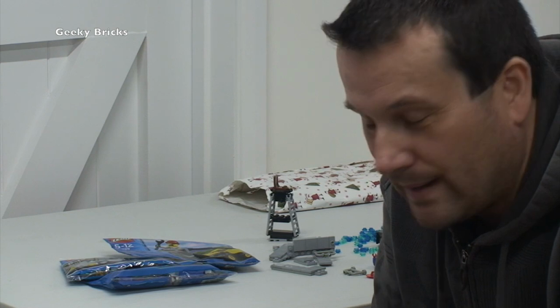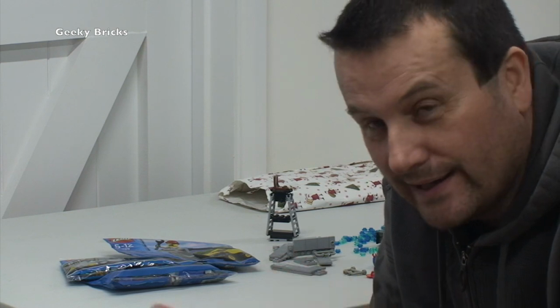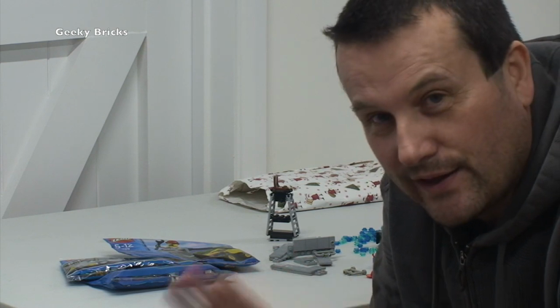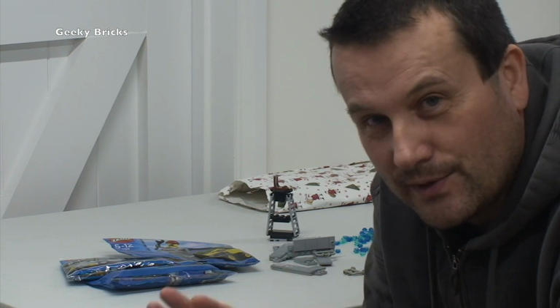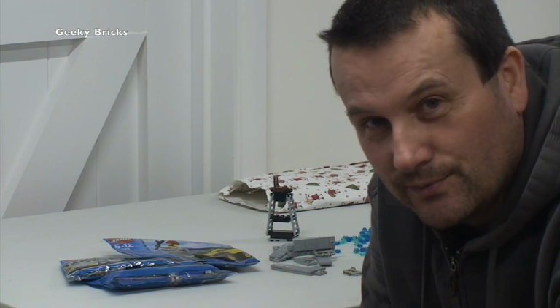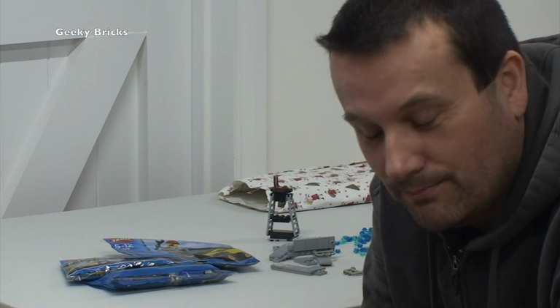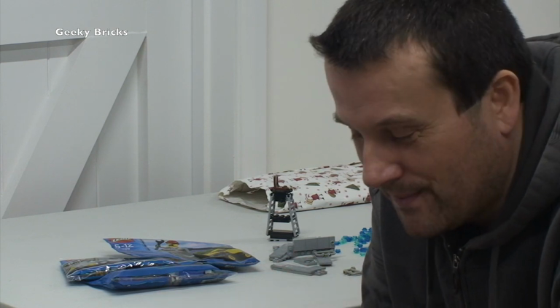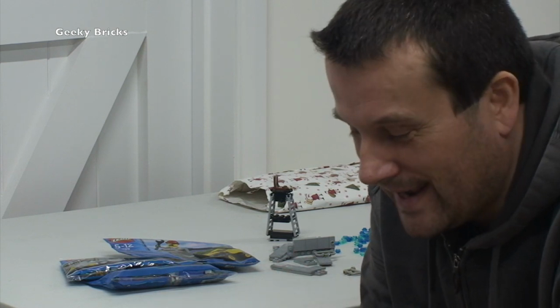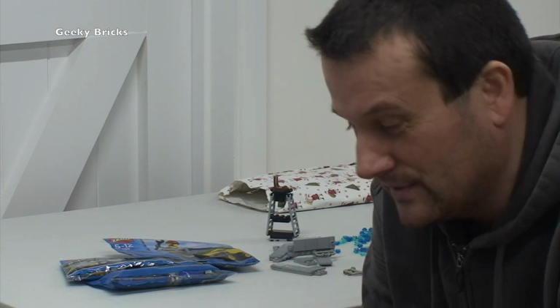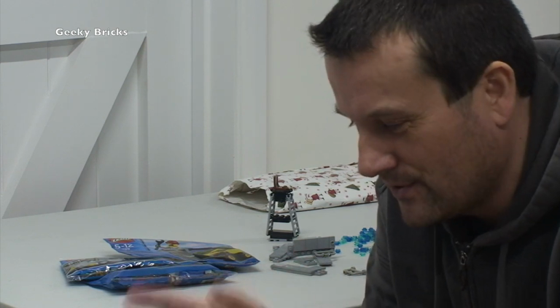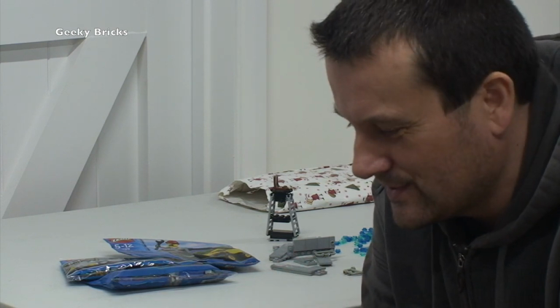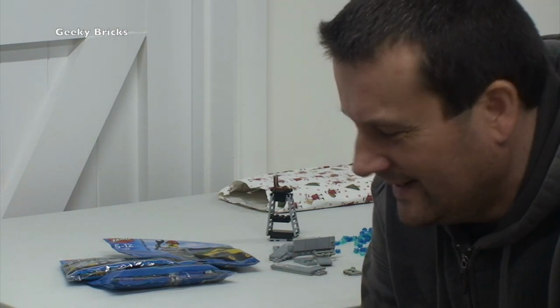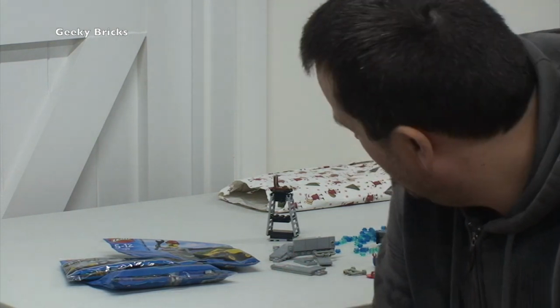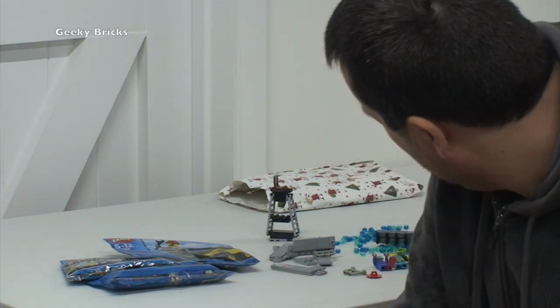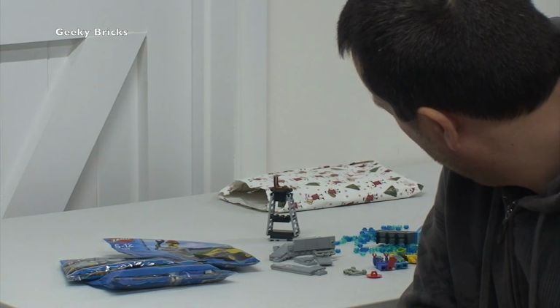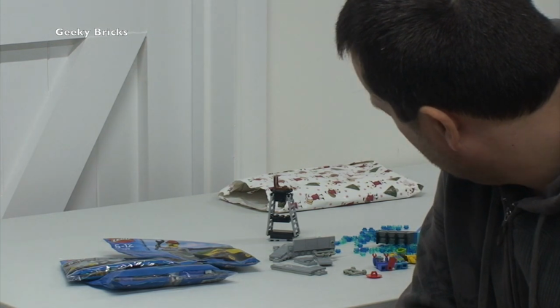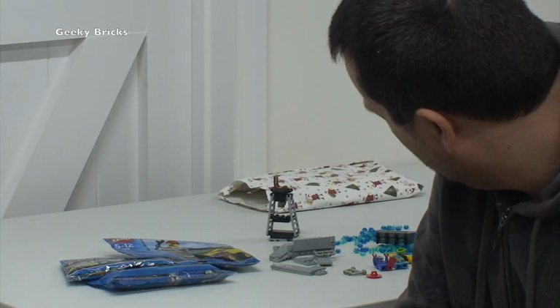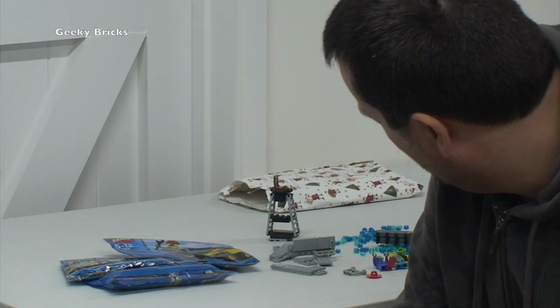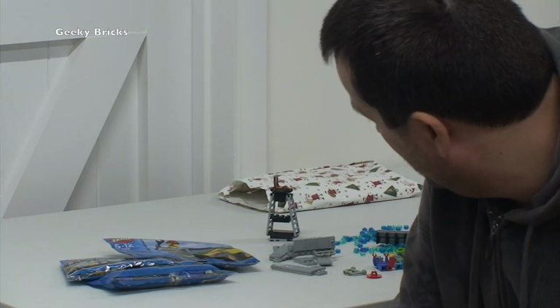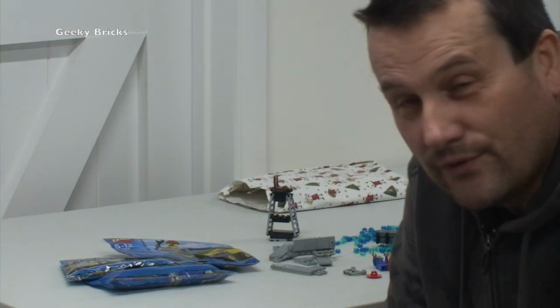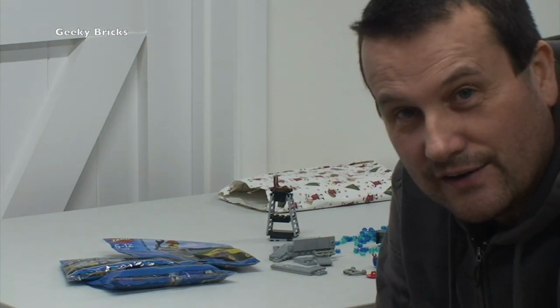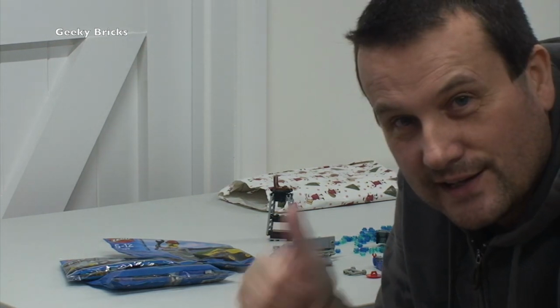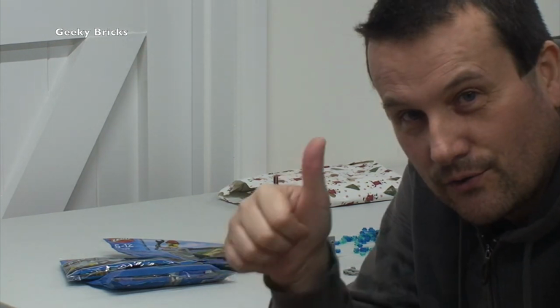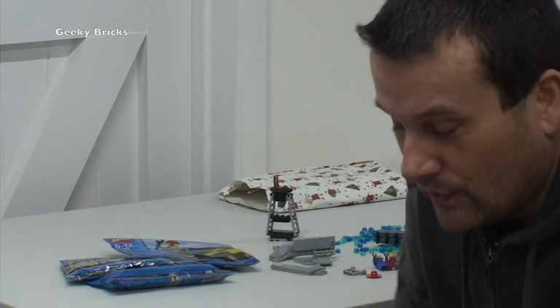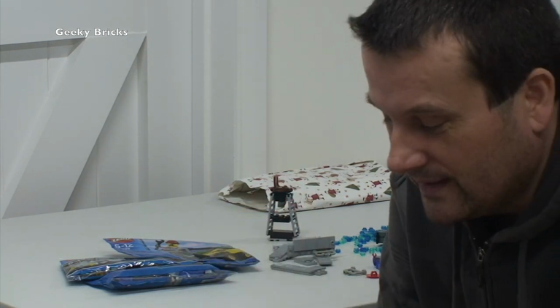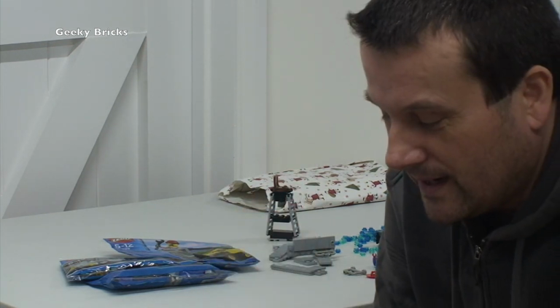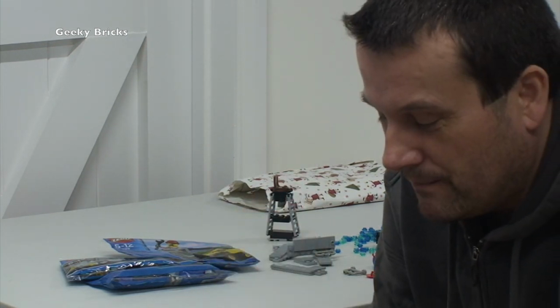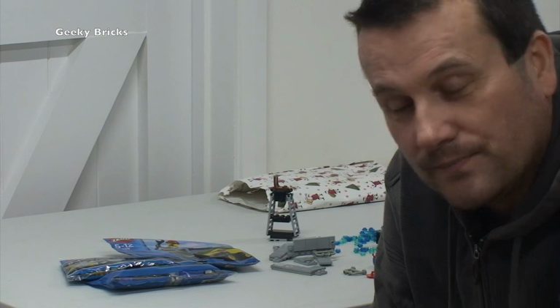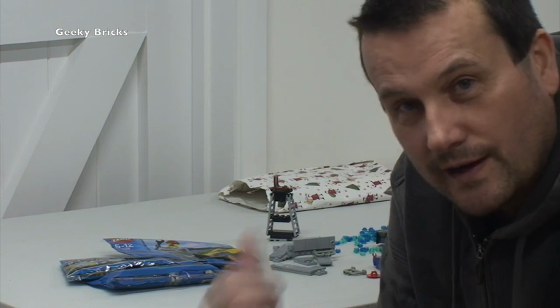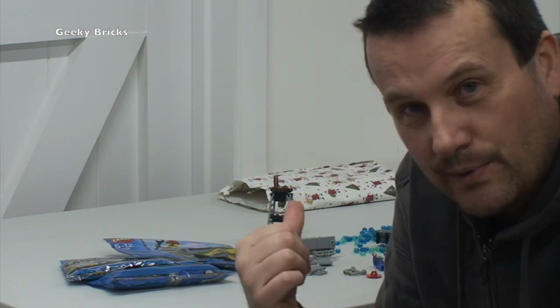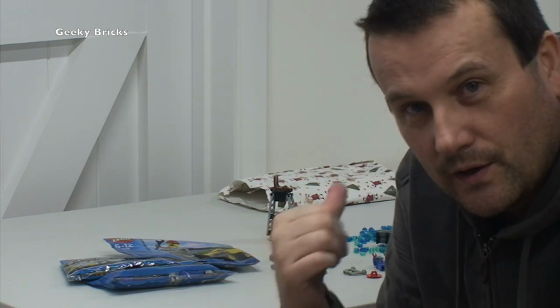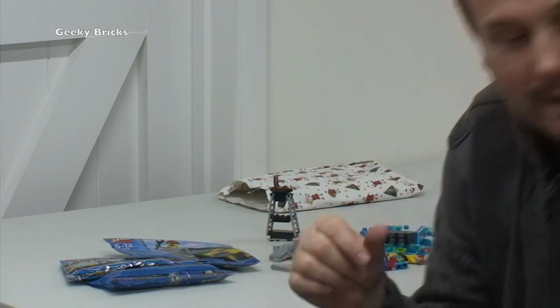Bad Lego, thanks very much - you've made my day, my Christmas. Absolutely fantastic. Really really chuffed with that, I have to say. Great job, Ben. So let me get this built and I'll be right back.